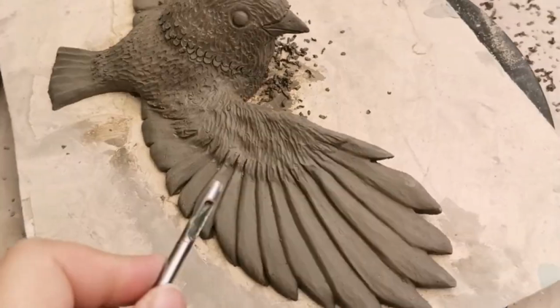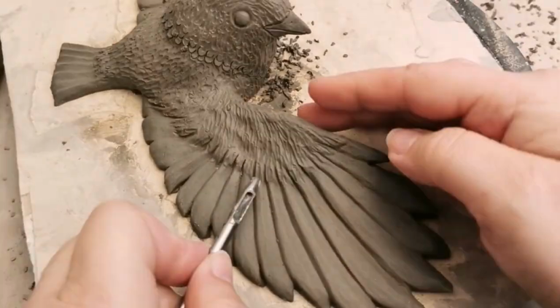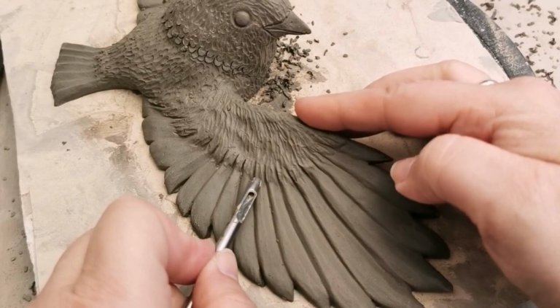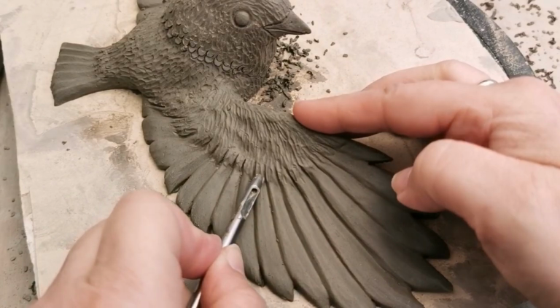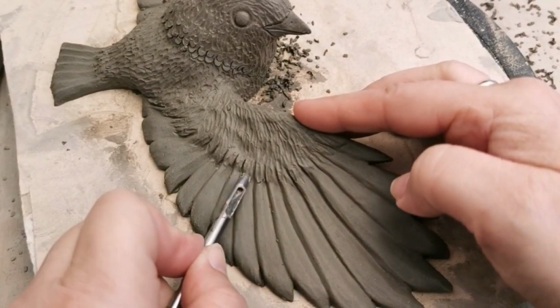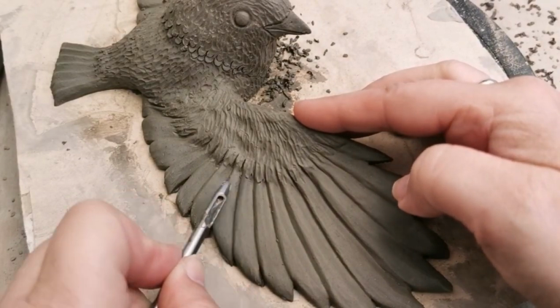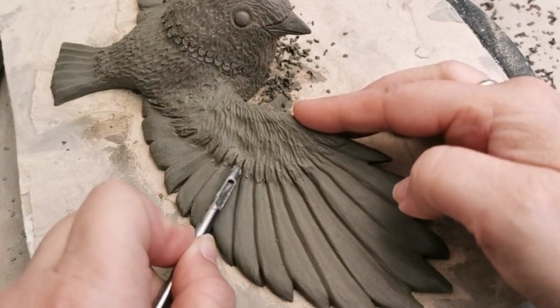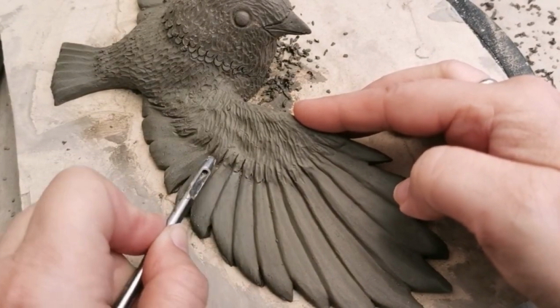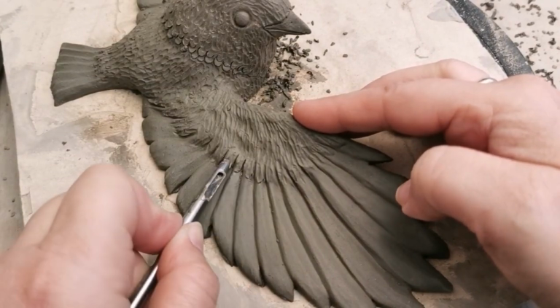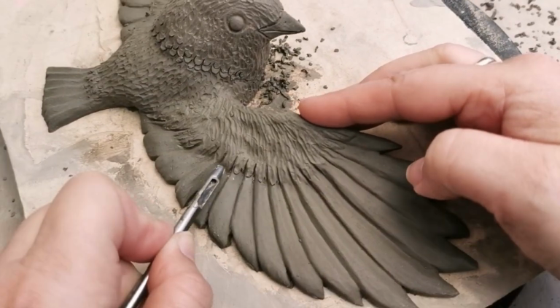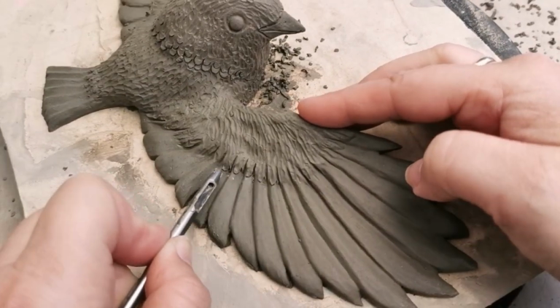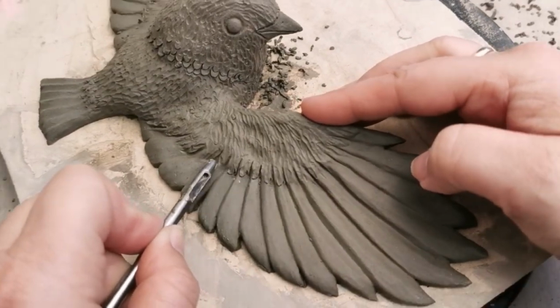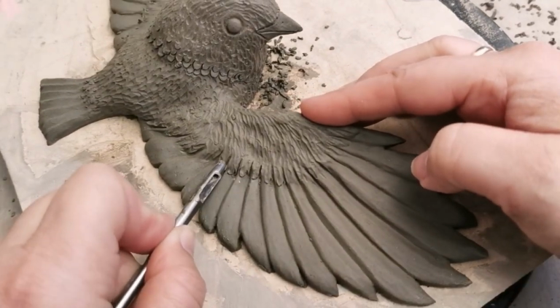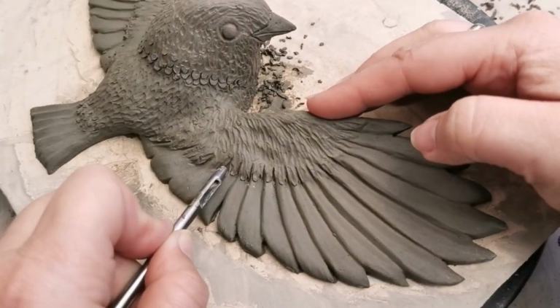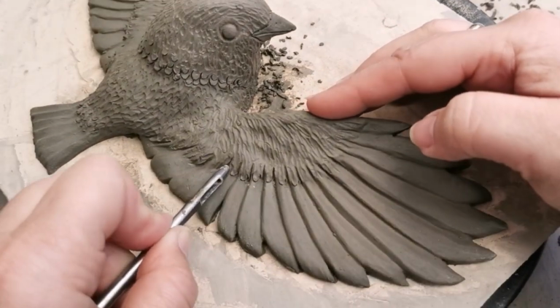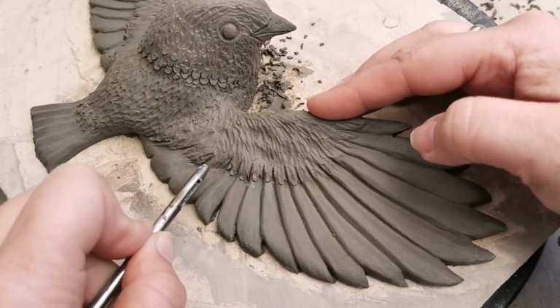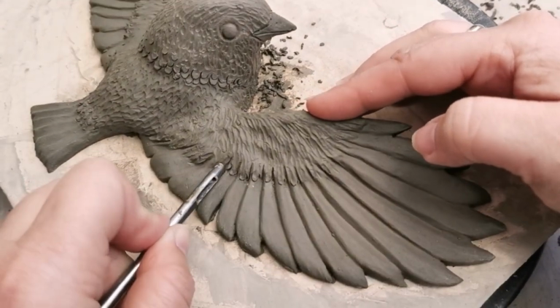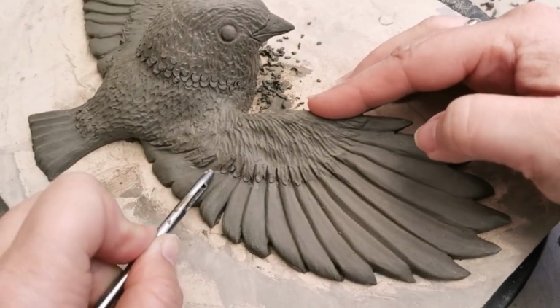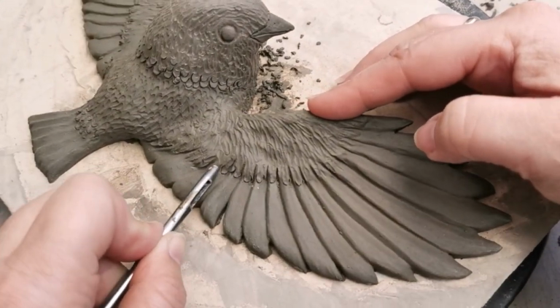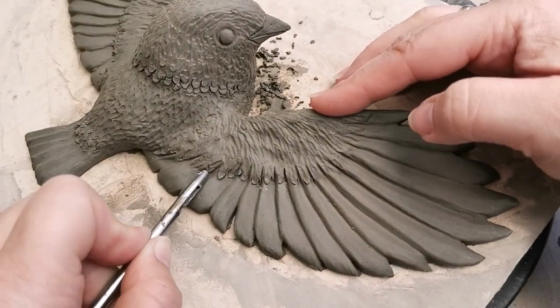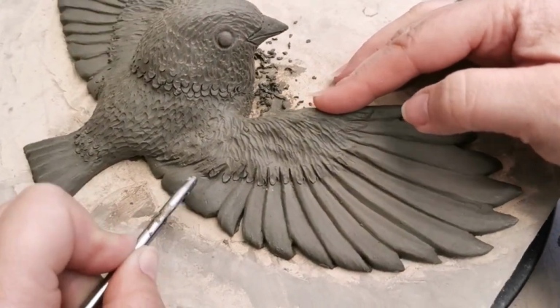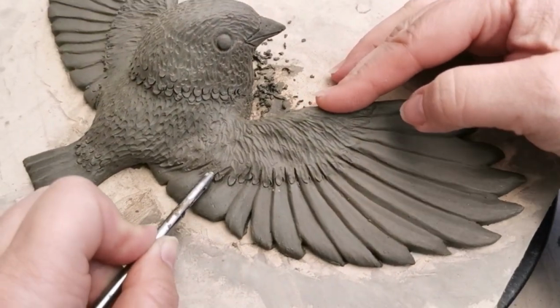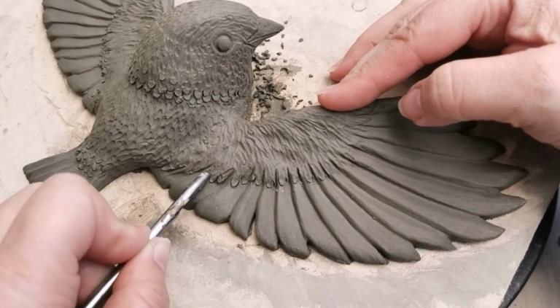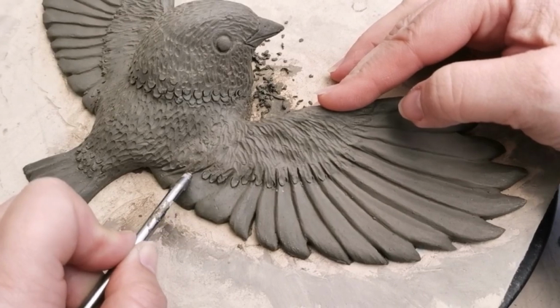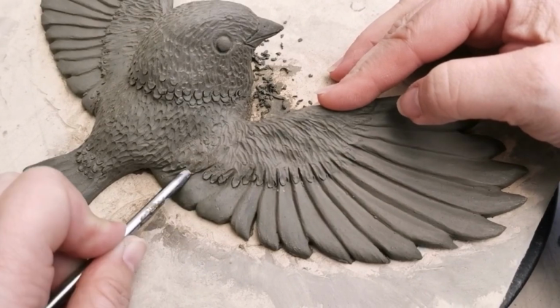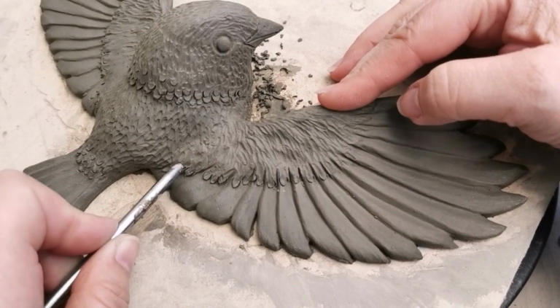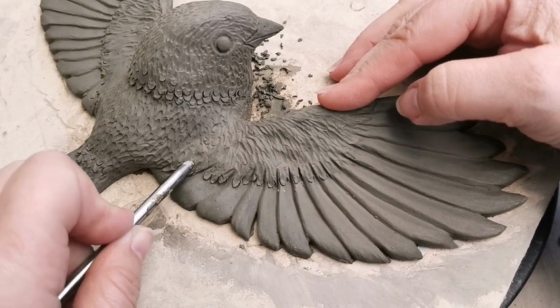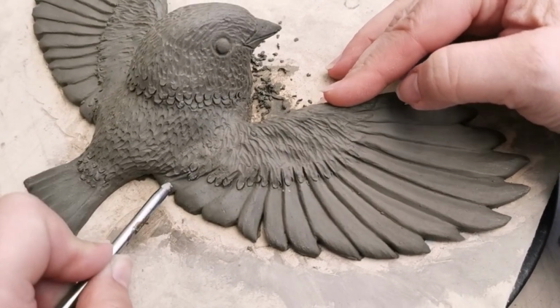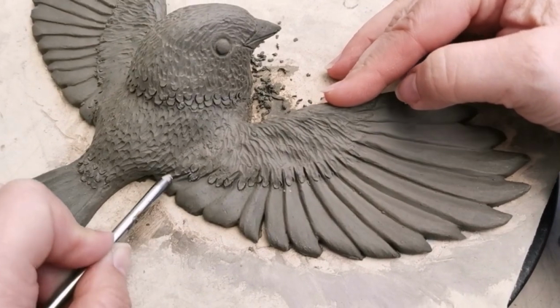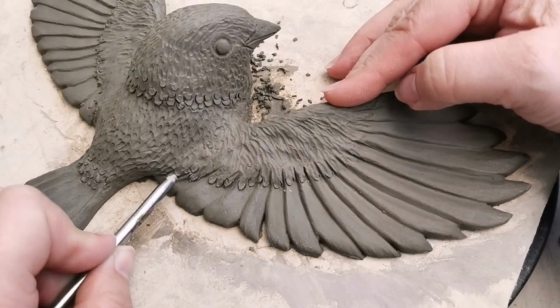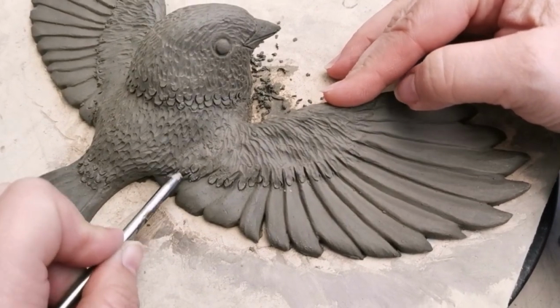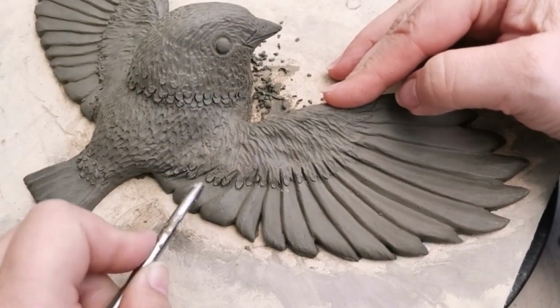As you can see here, I'm using that leather hole punching tool again just to highlight where the feather down meets onto the main feathers, and it works quite well.